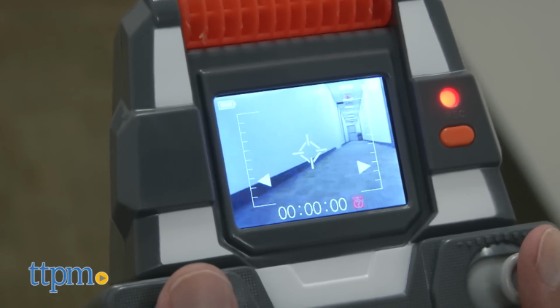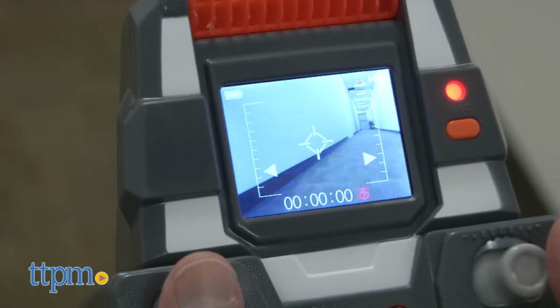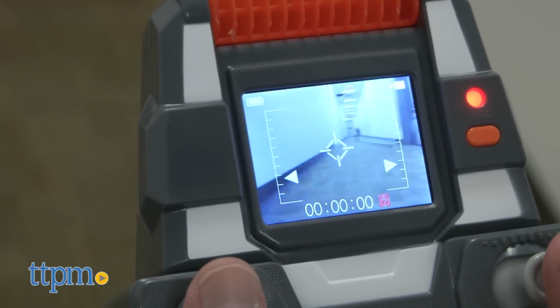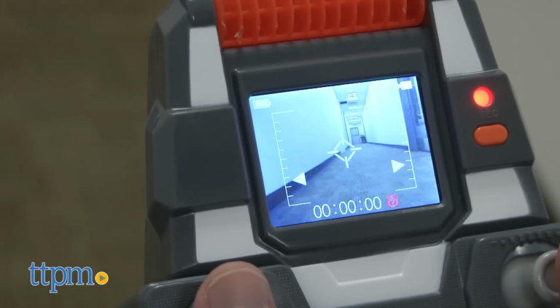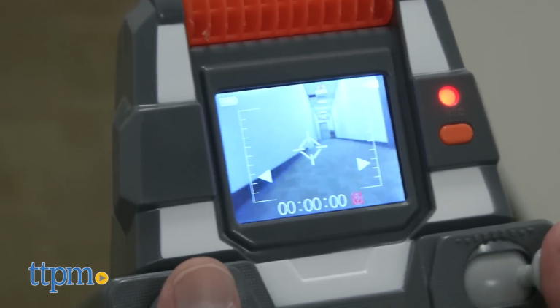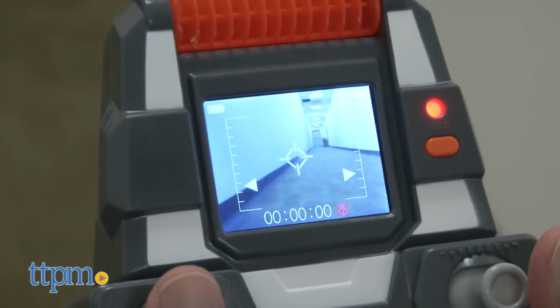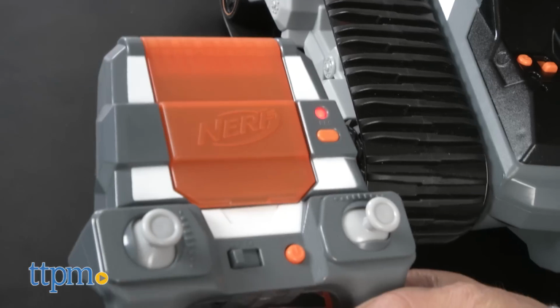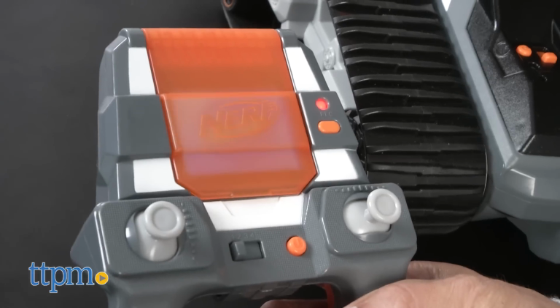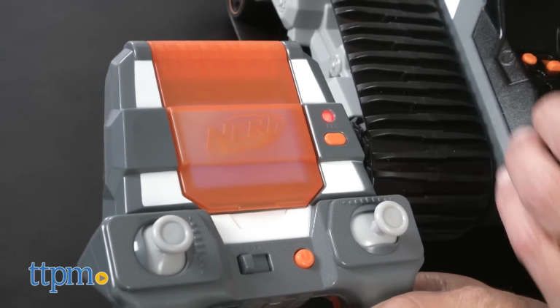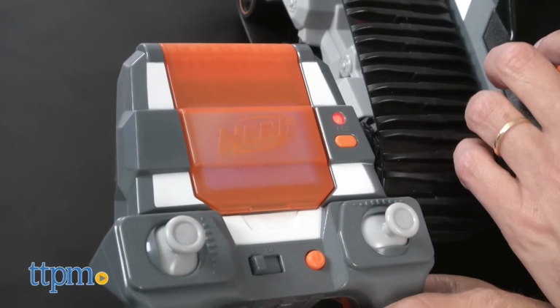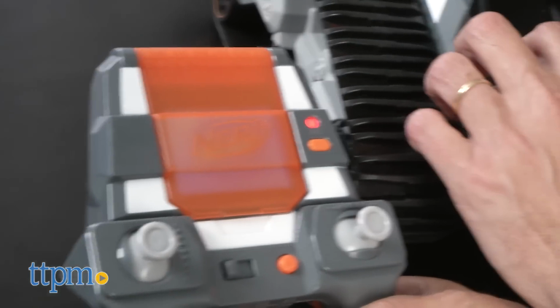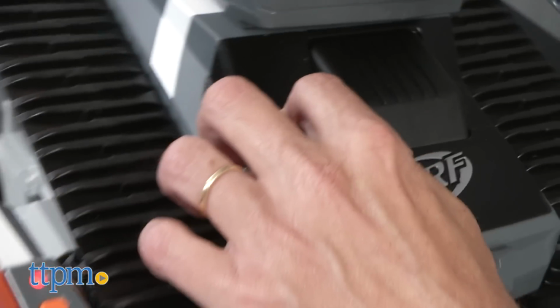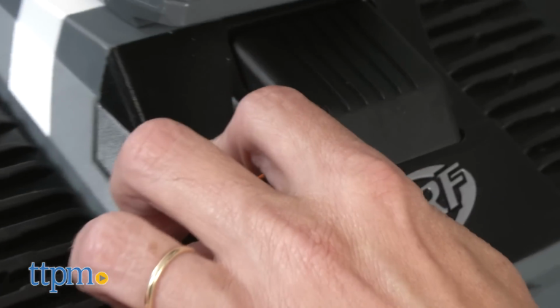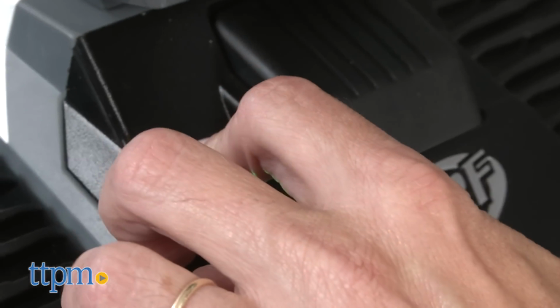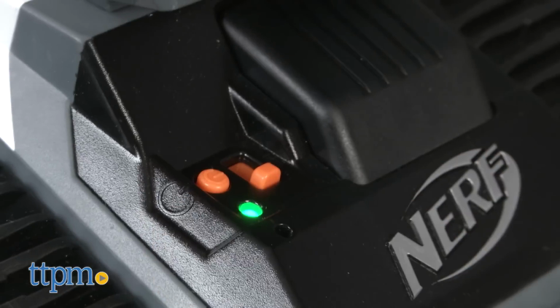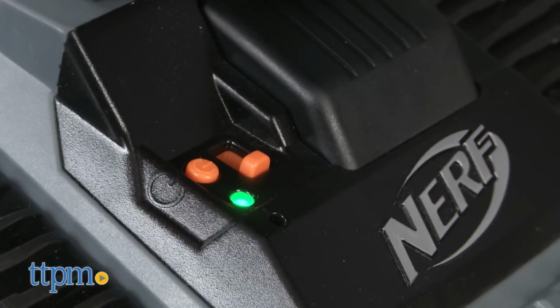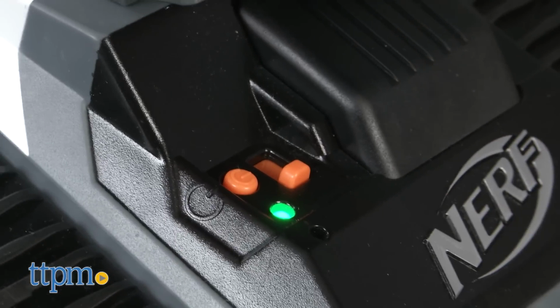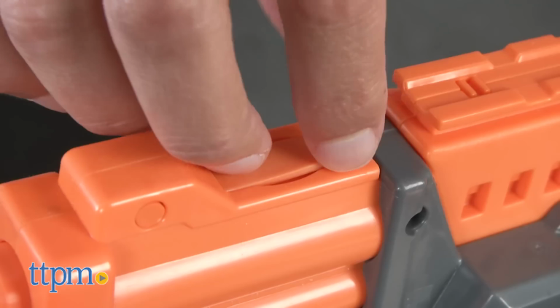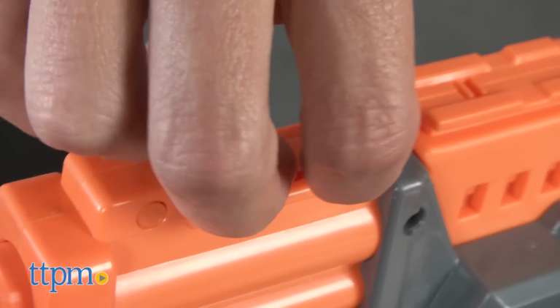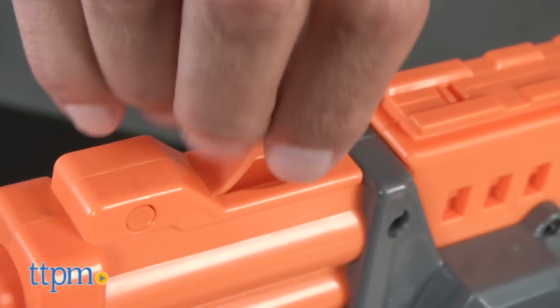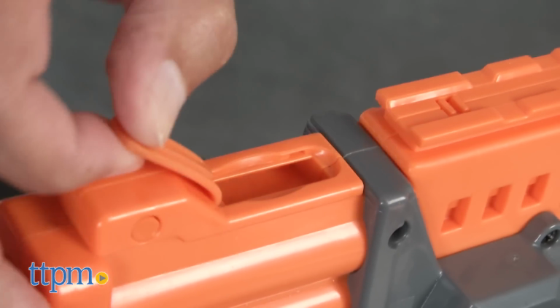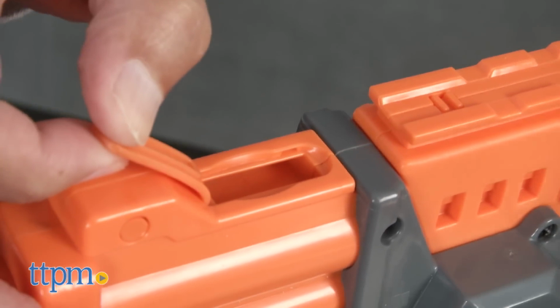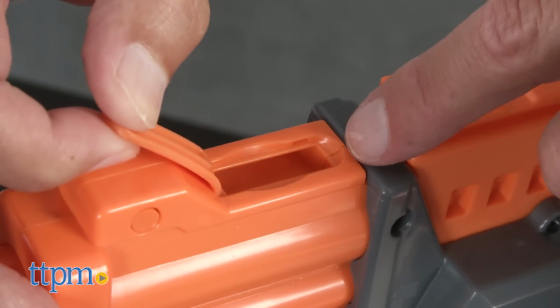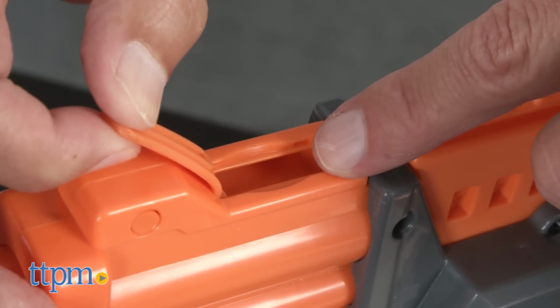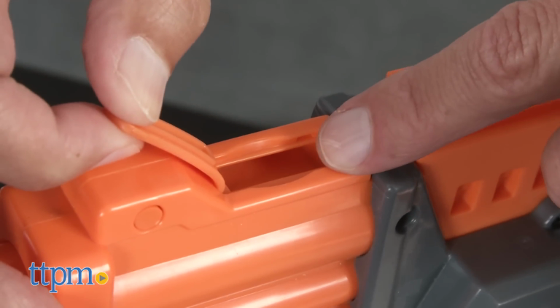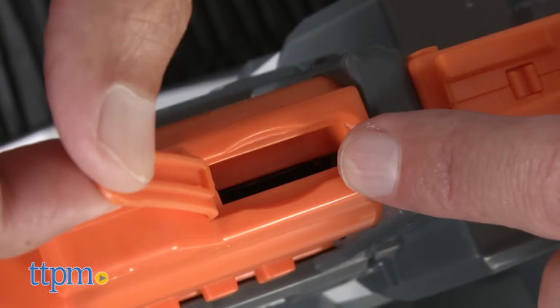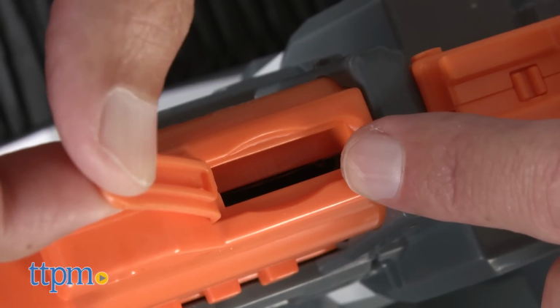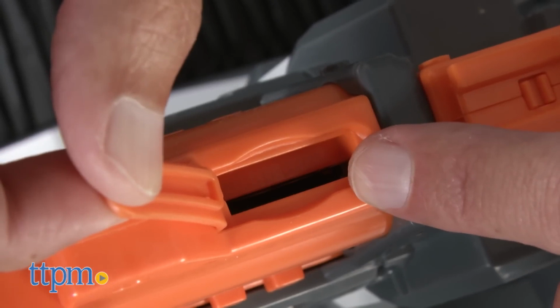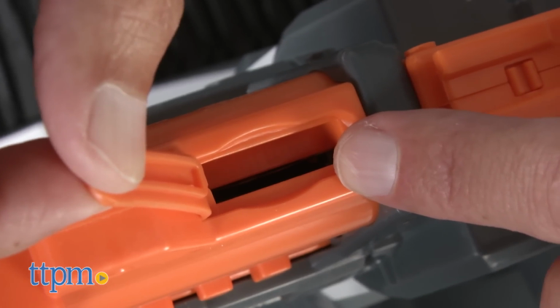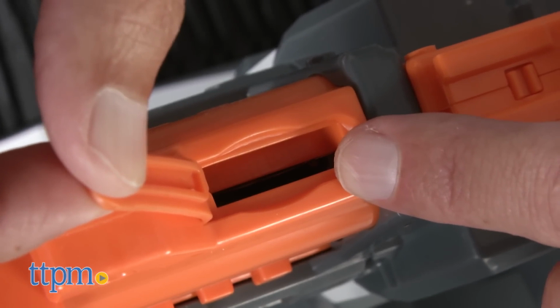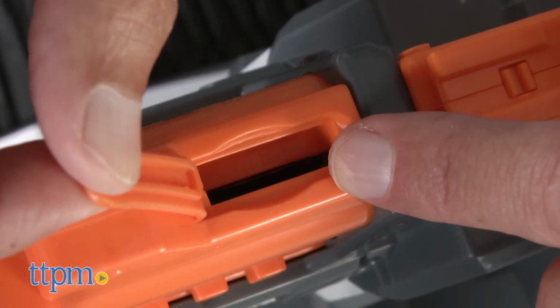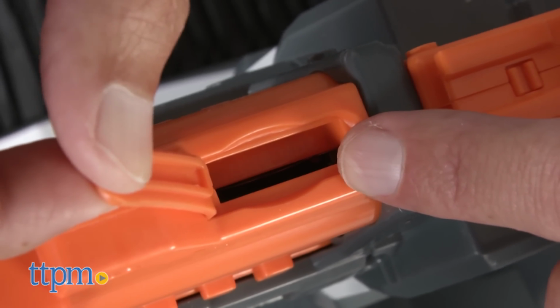First thing you need is four AA batteries. Put them in the controller. Then you have to charge the rechargeable battery in the drone. Also, you're going to need a SIM card. Take the SIM card and load it into your drone. Then you're ready to play.